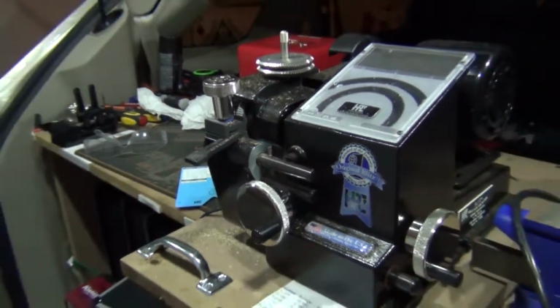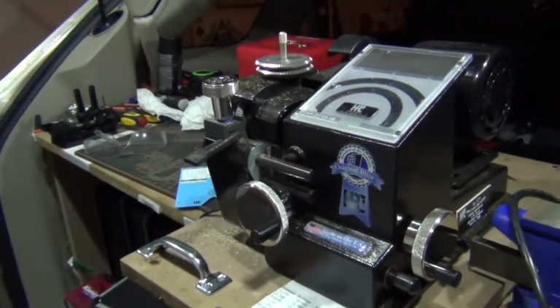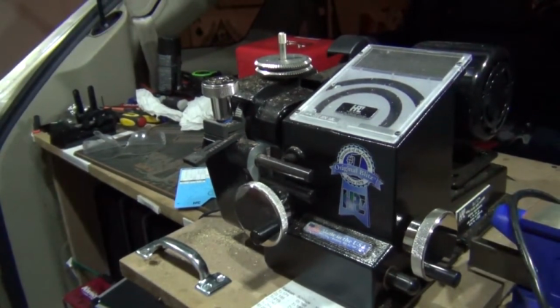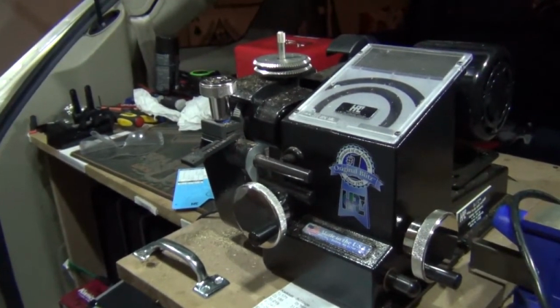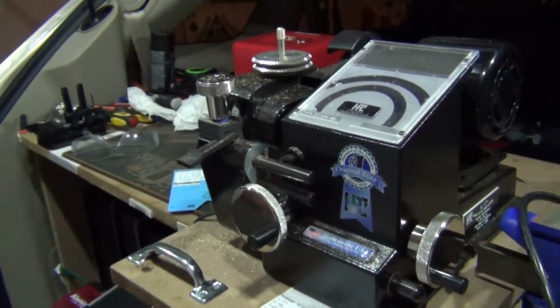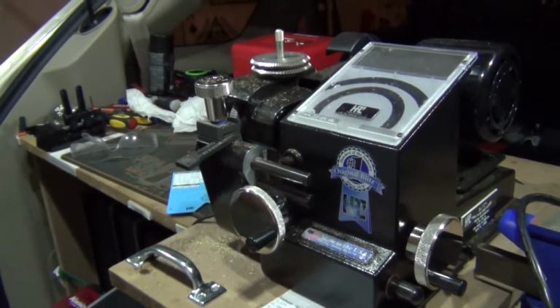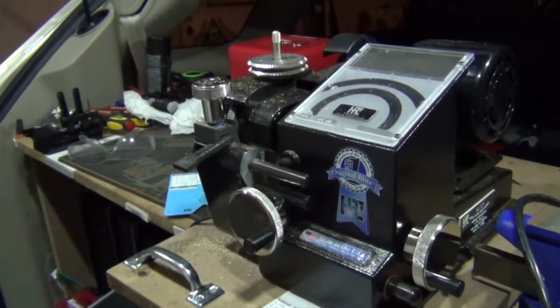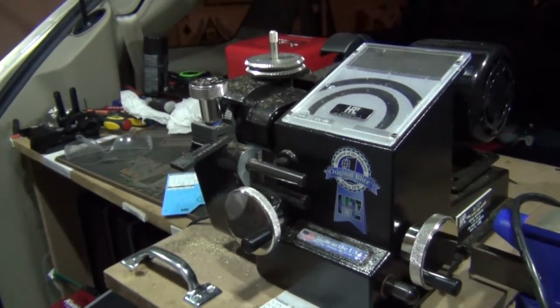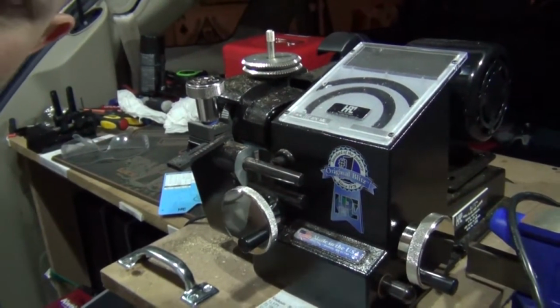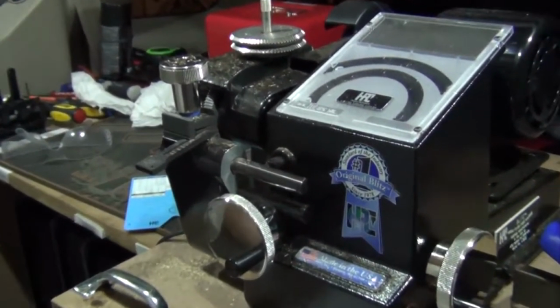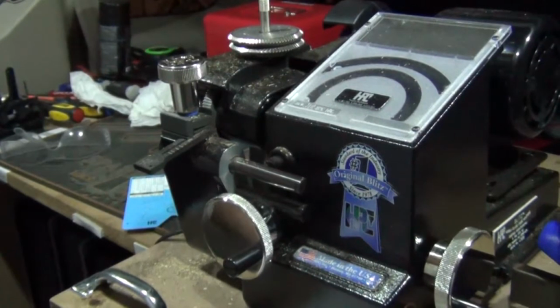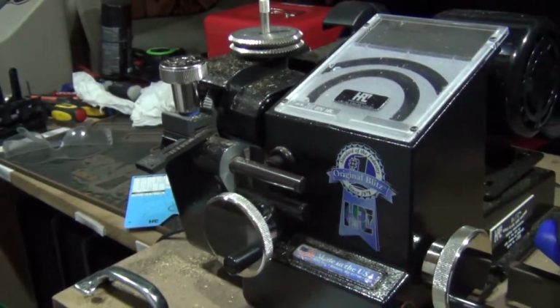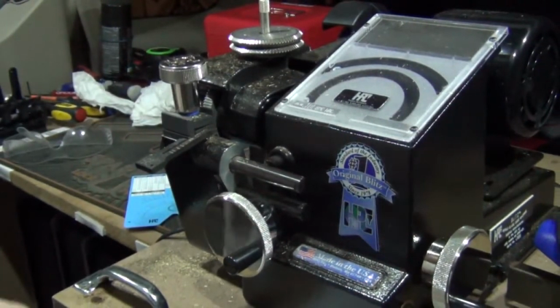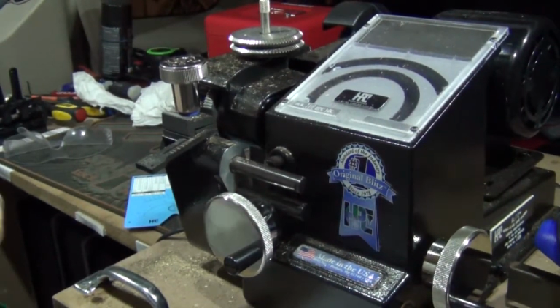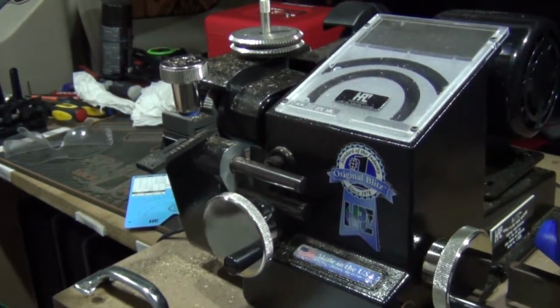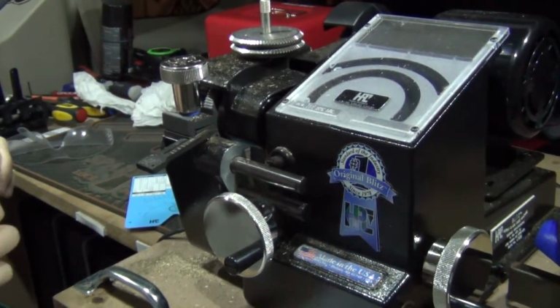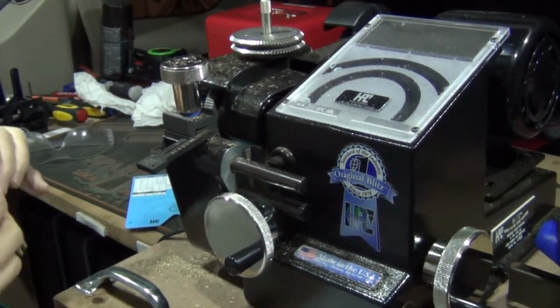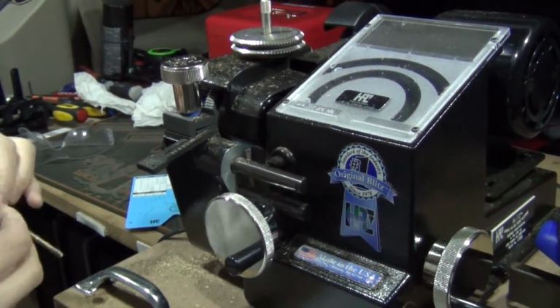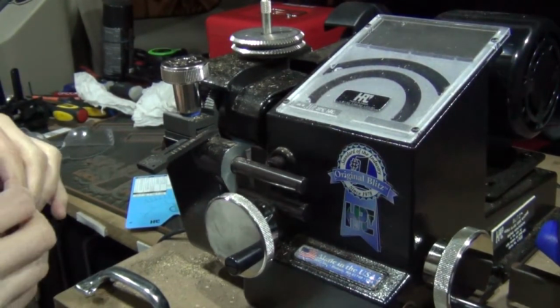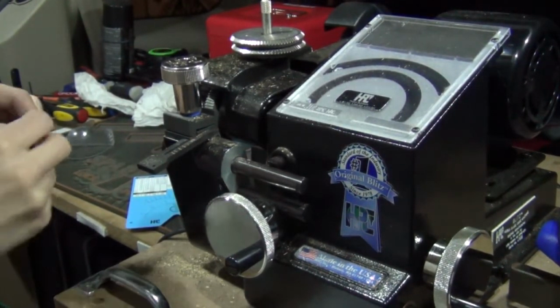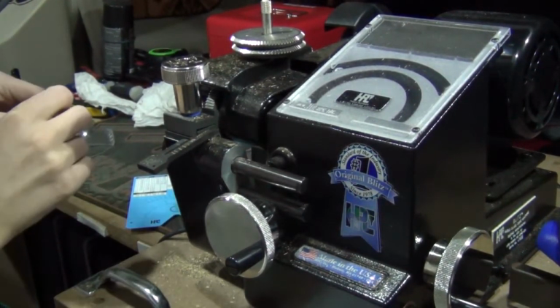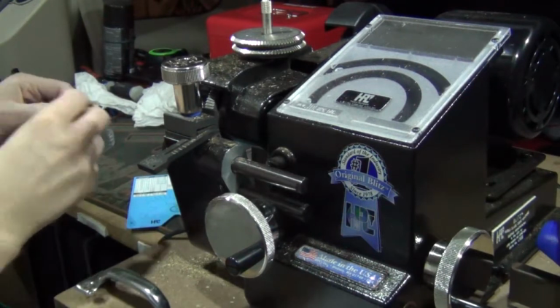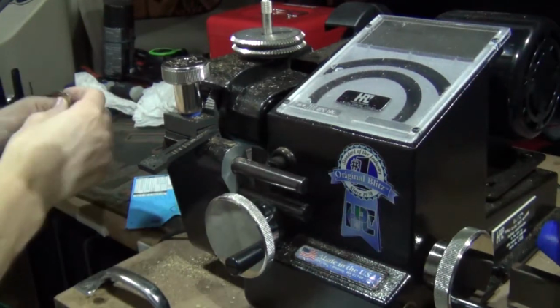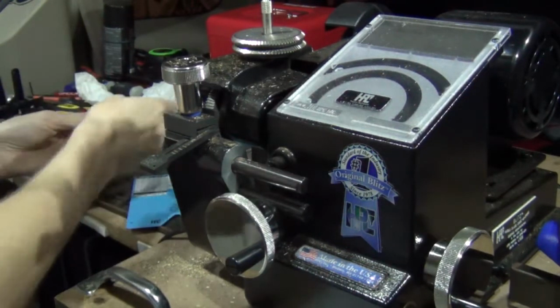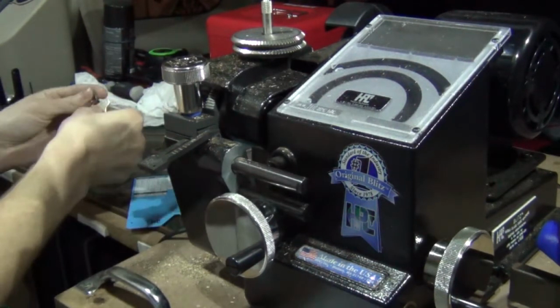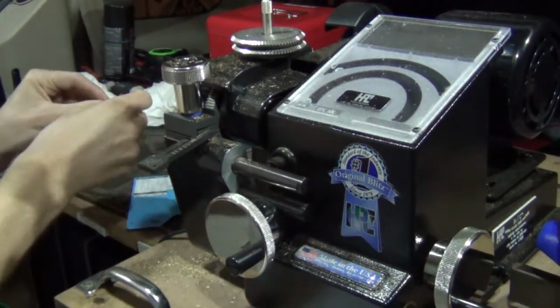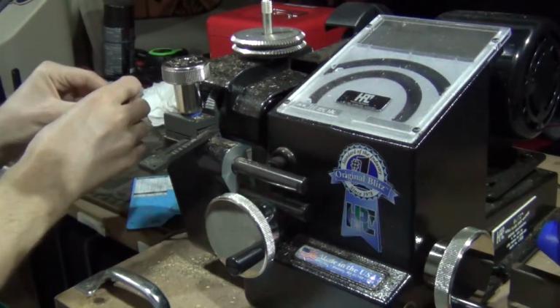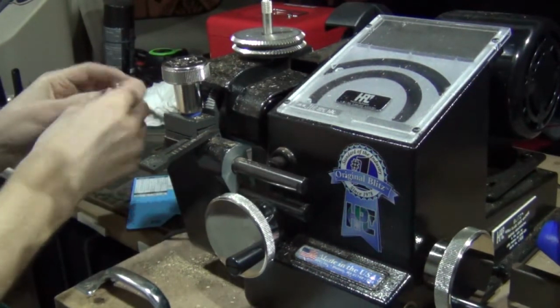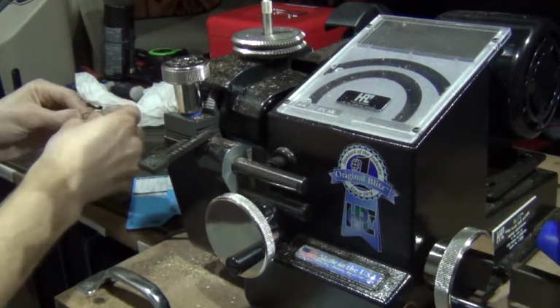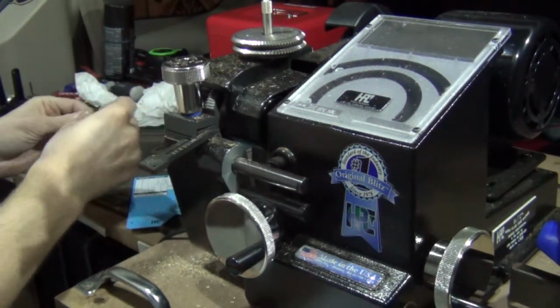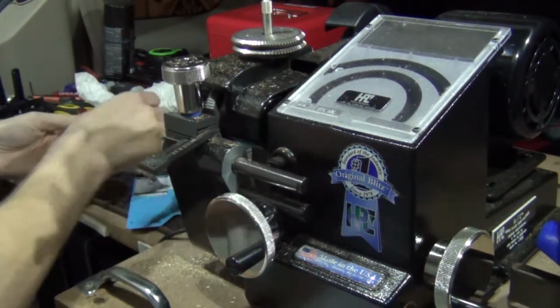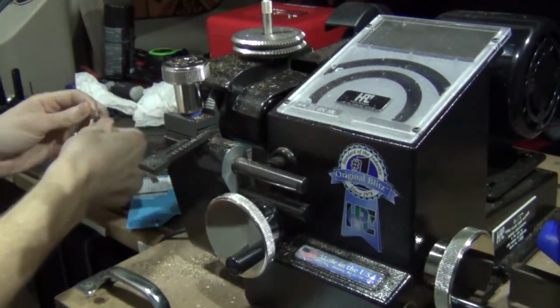You can pick one up on eBay or your local locksmith supply. This one's around two grand — yes, I'm saying that tongue-in-cheek. You can also do this with files, but this is just easier. So we're gonna make some Everest bump keys.